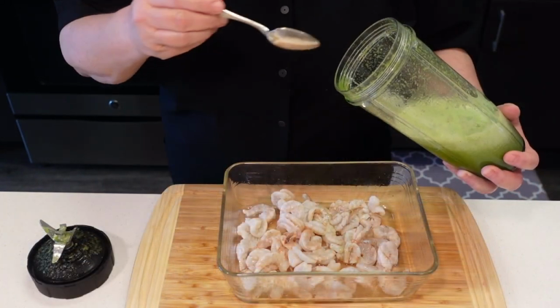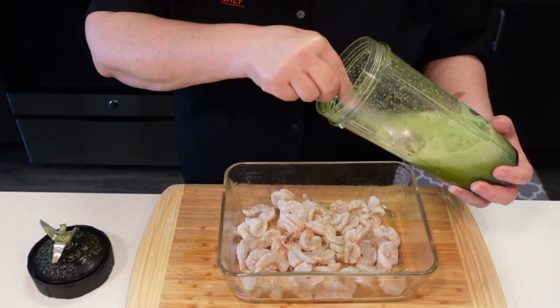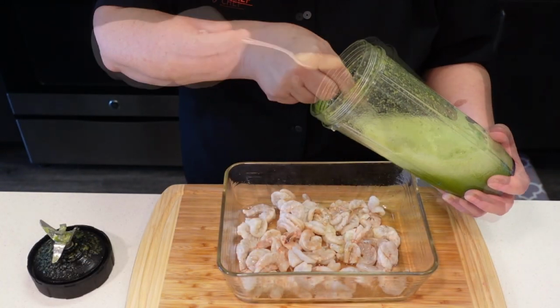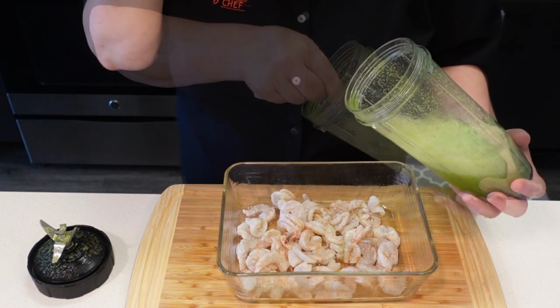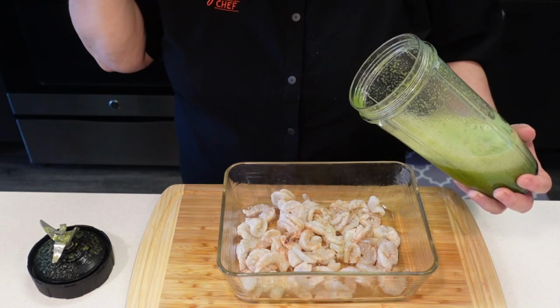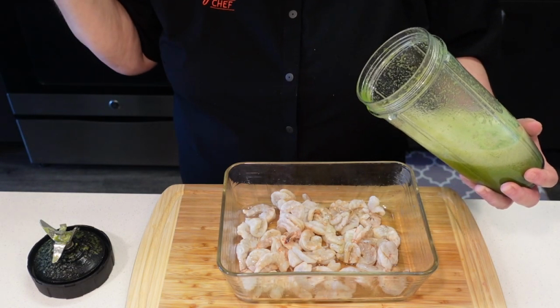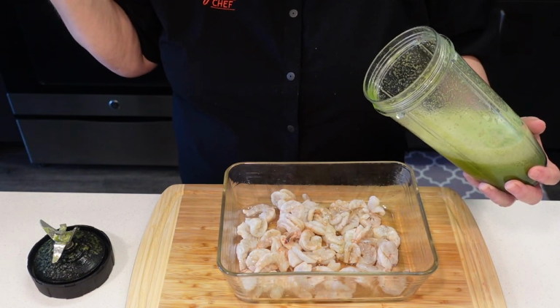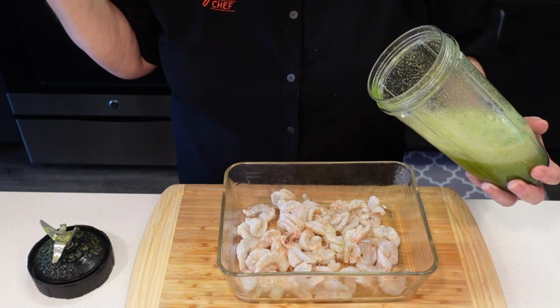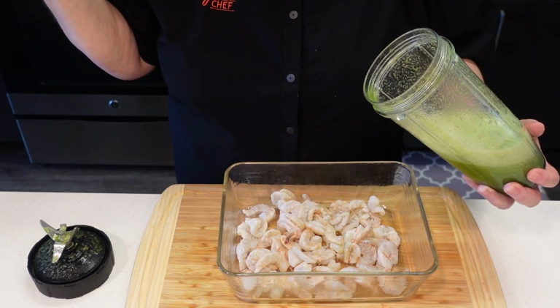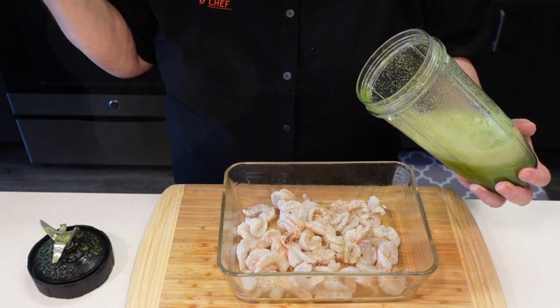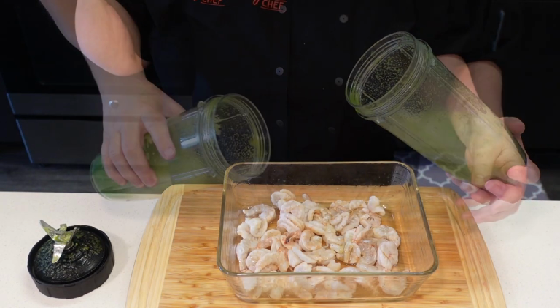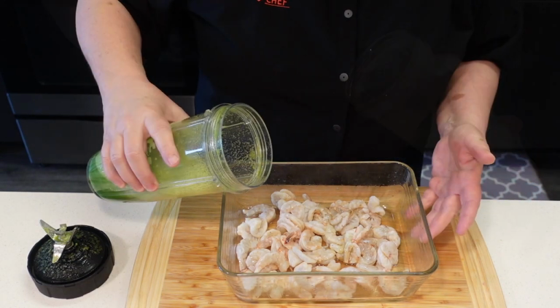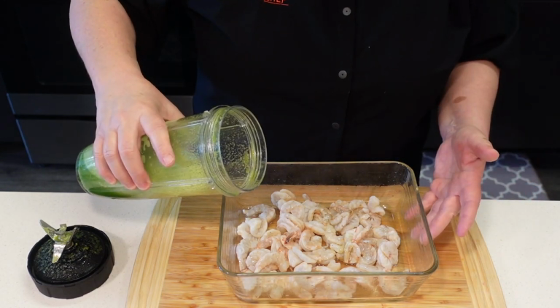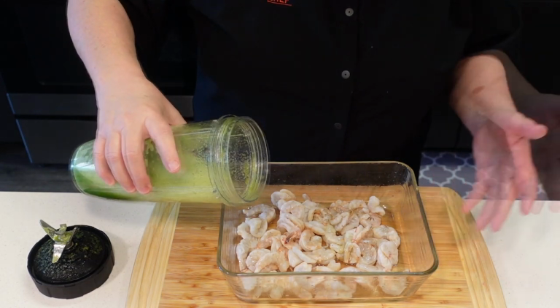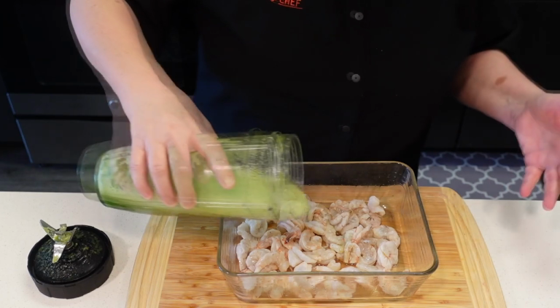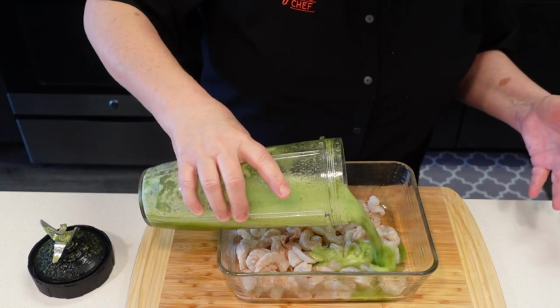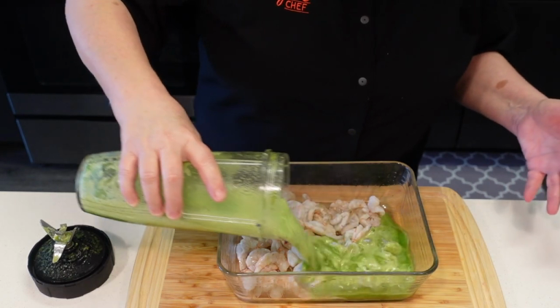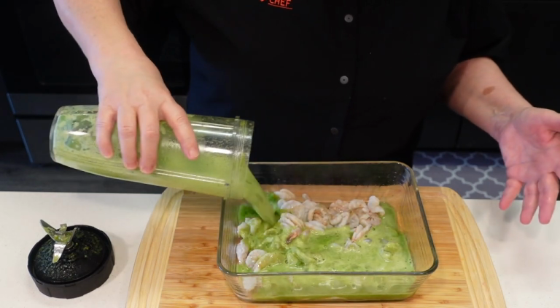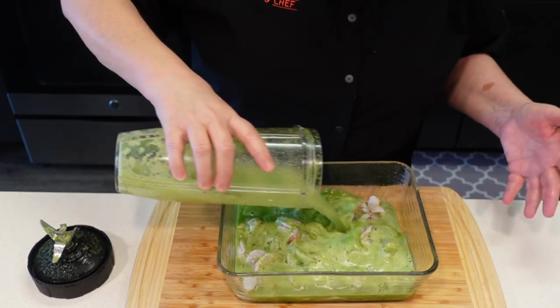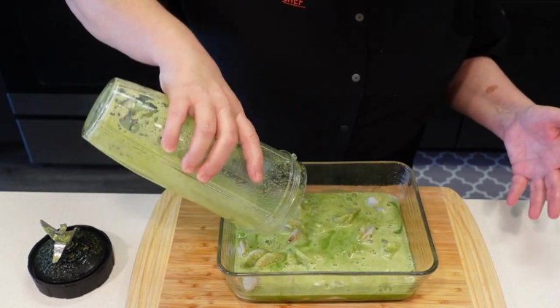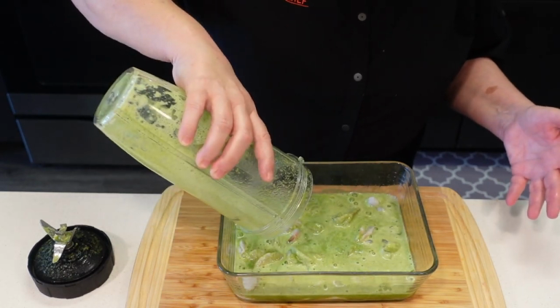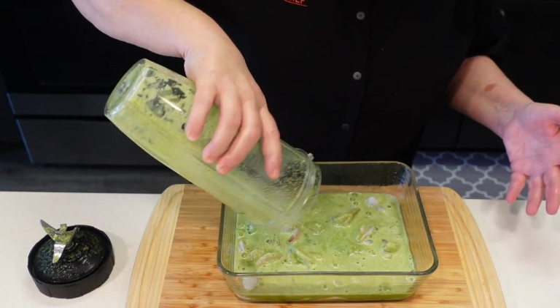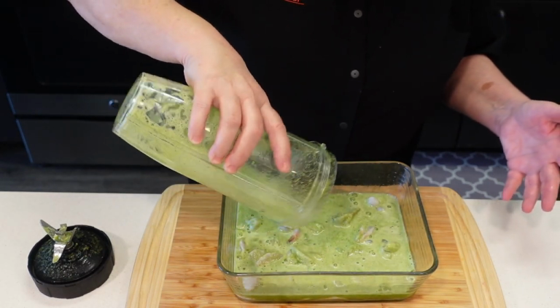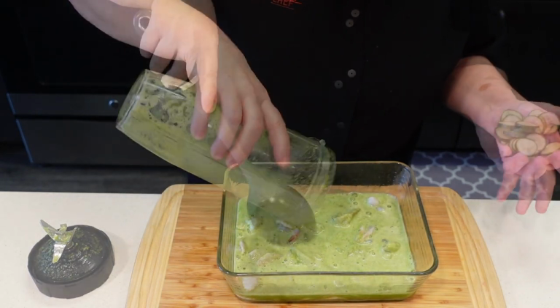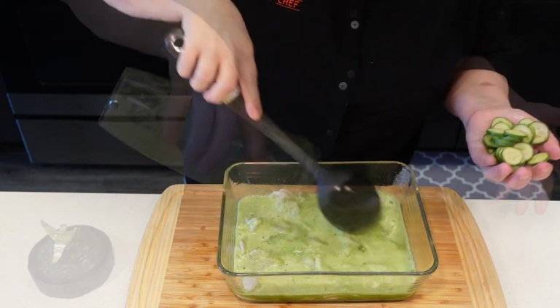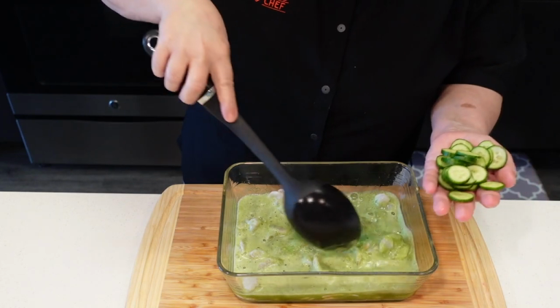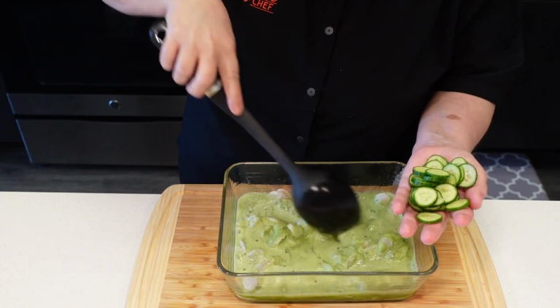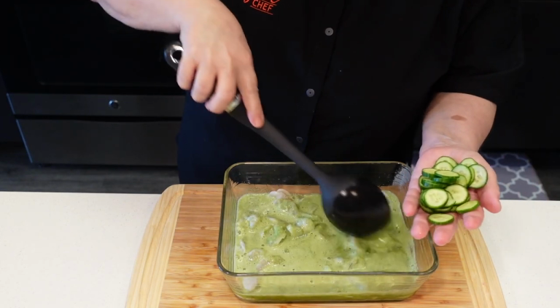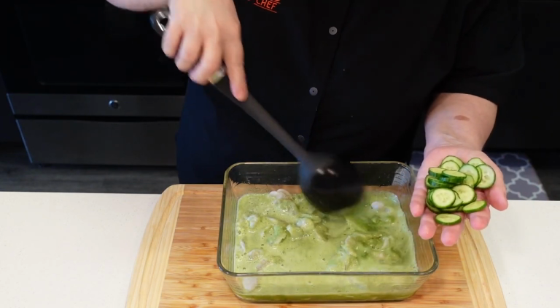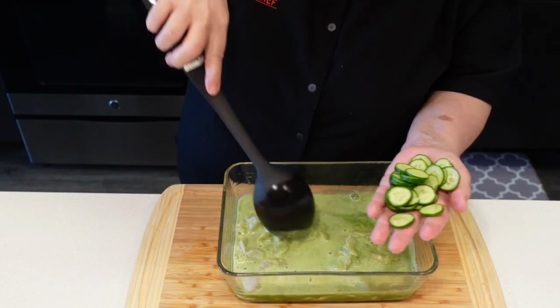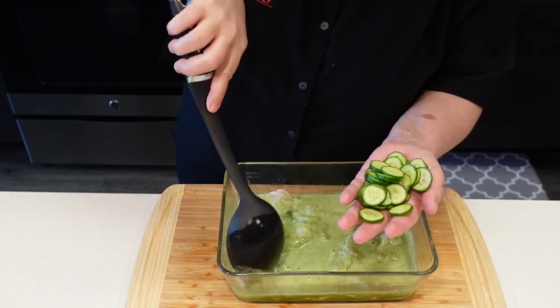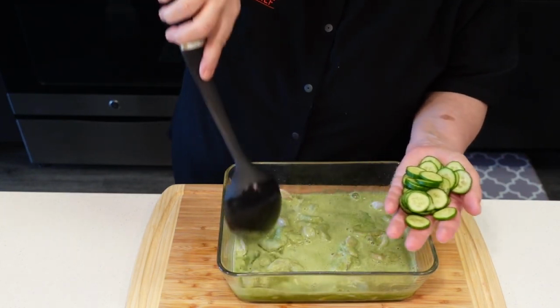I'm going to taste this for salt — yummy — and I'm going to pour it over the shrimp. I'm going to add a small Persian cucumber, which I sliced.